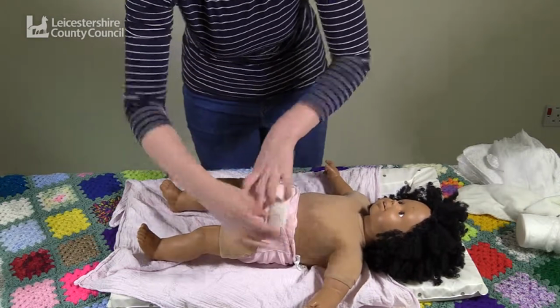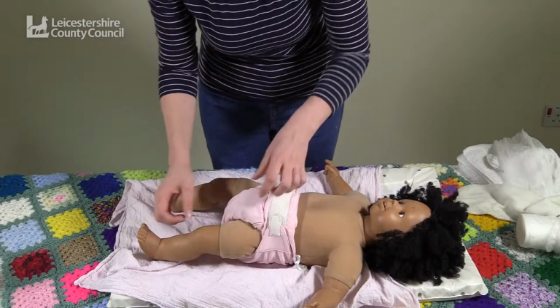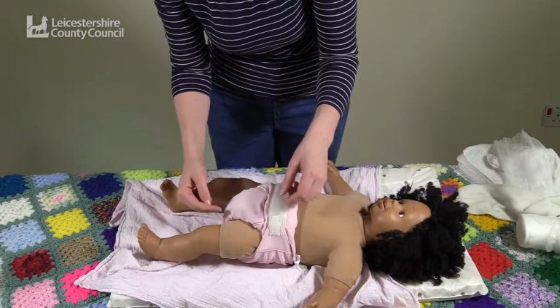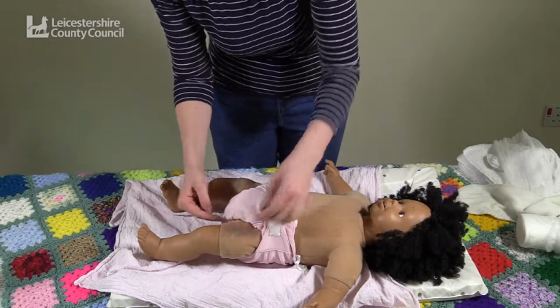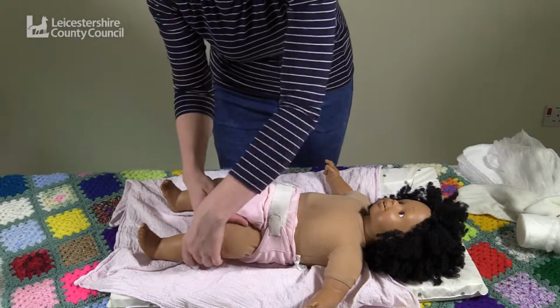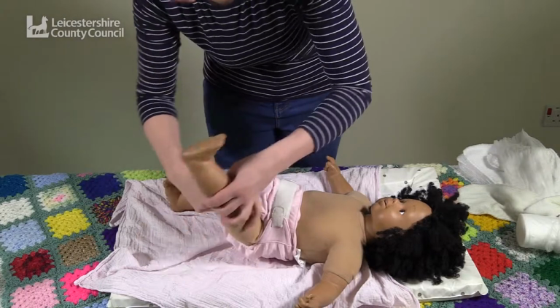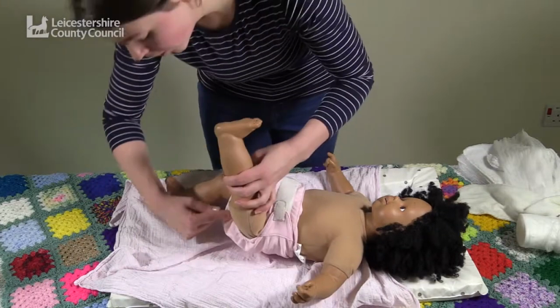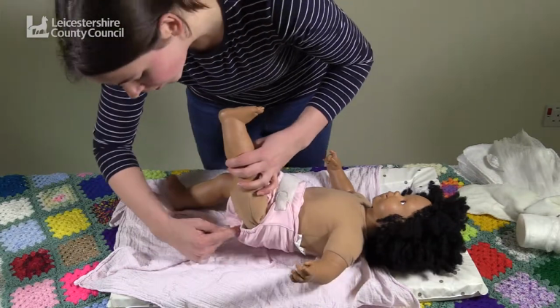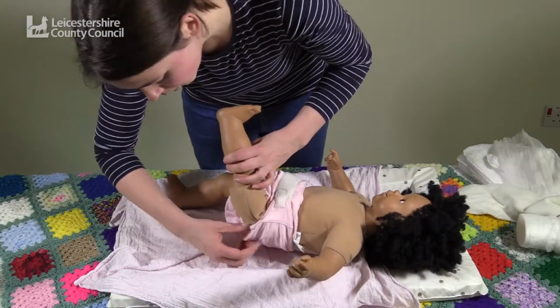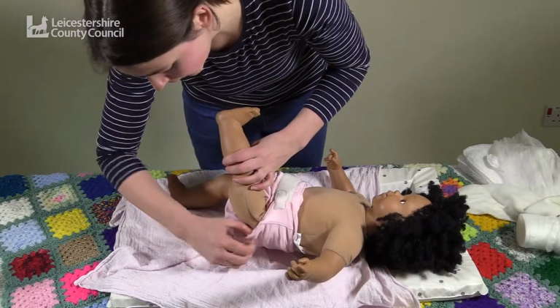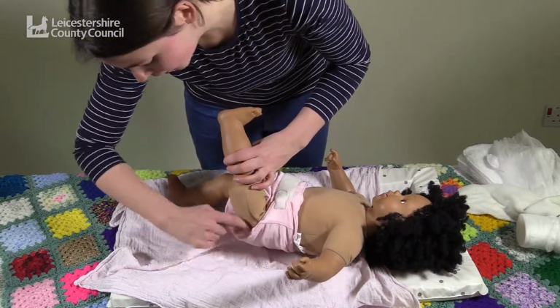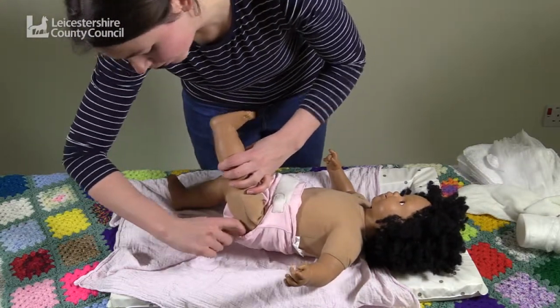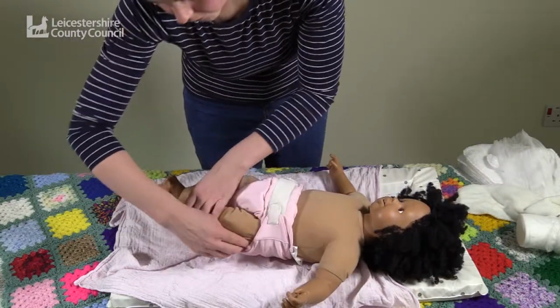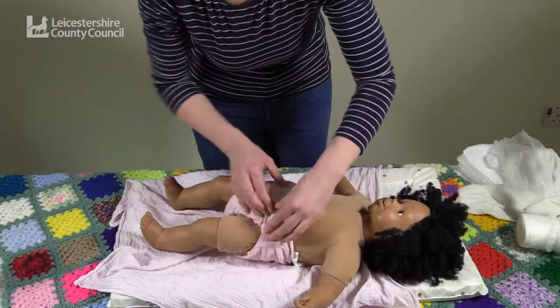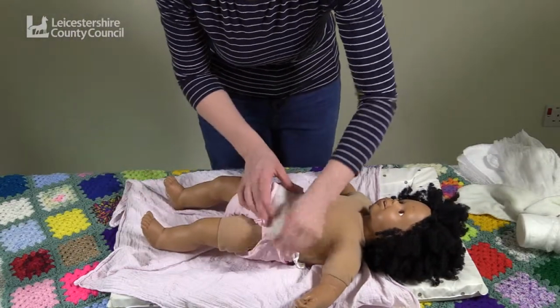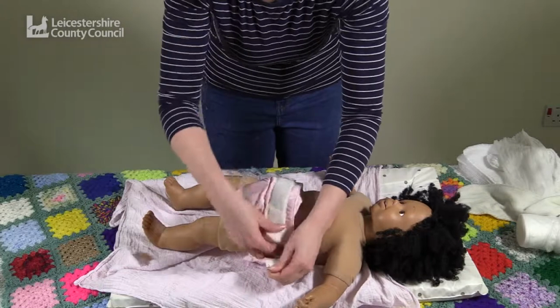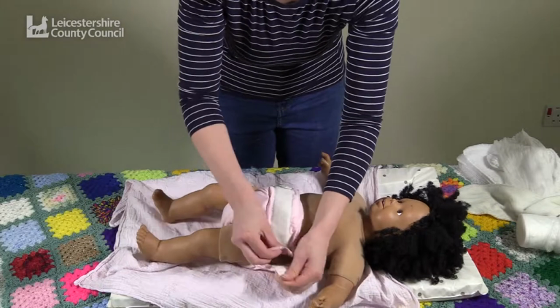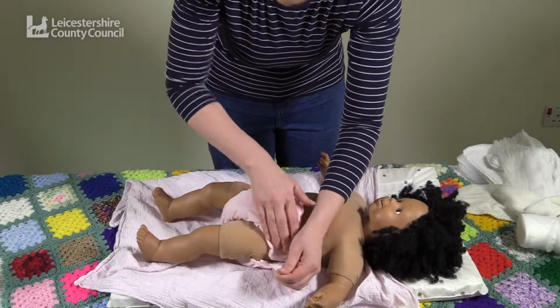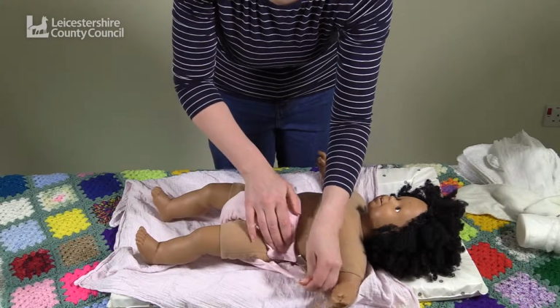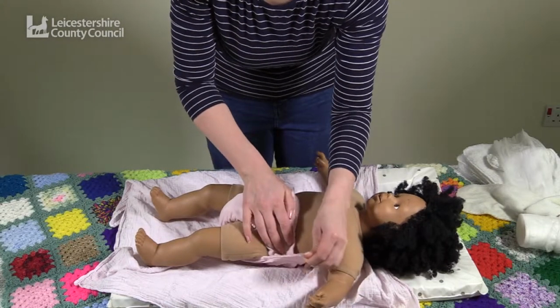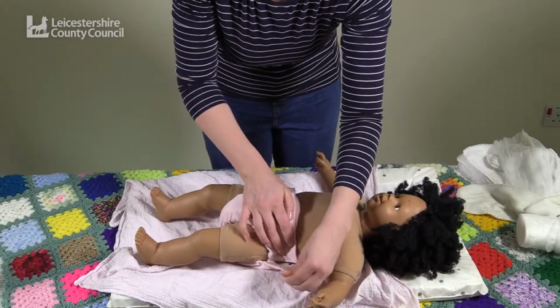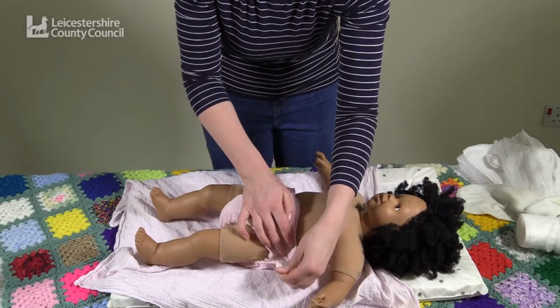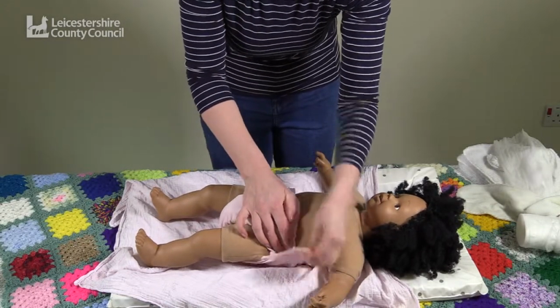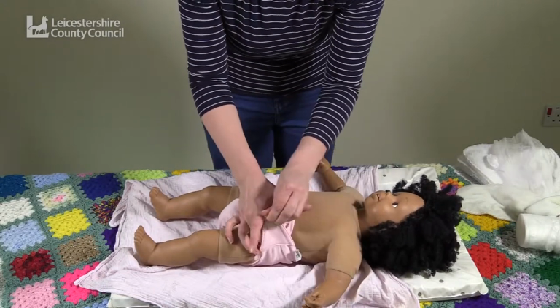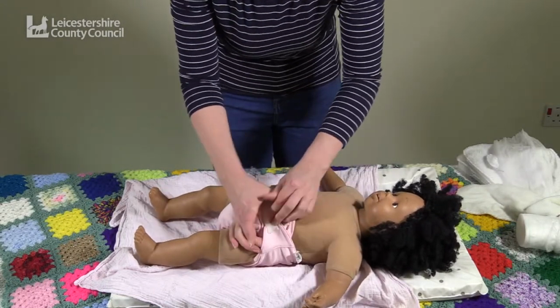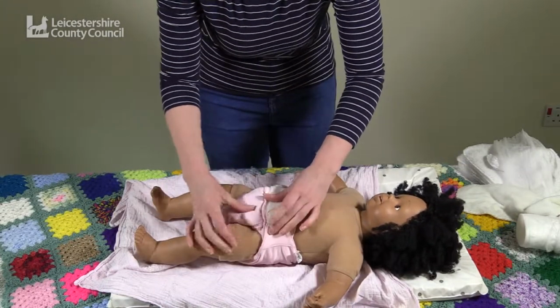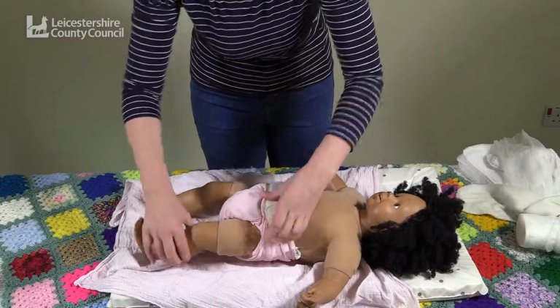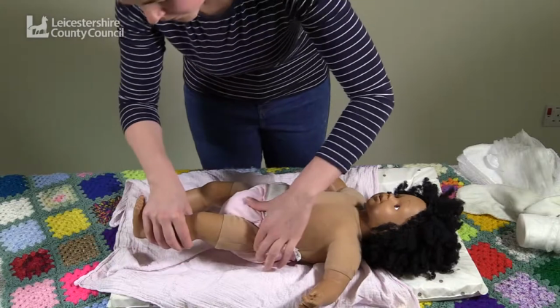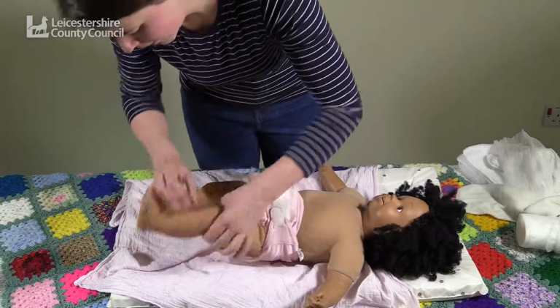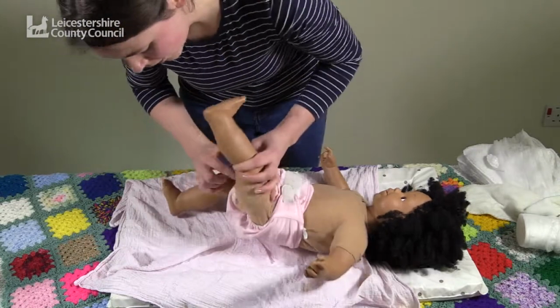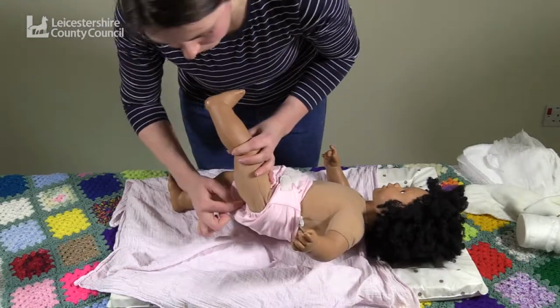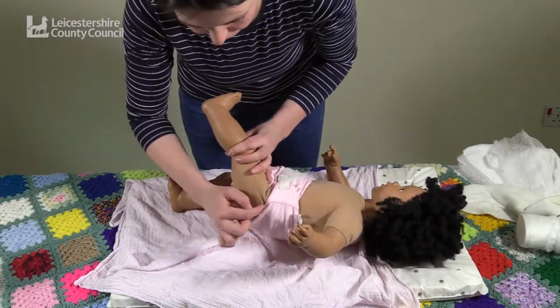Check the fit around the legs. If there's a gape, you need to adjust by bringing the velcro tabs up and over to get a better fit.